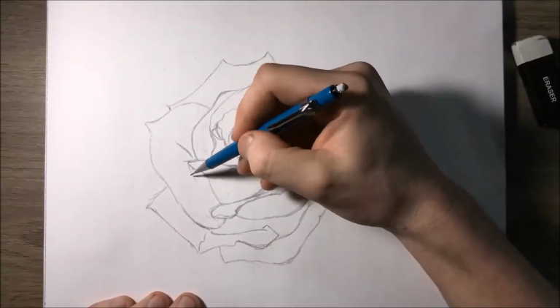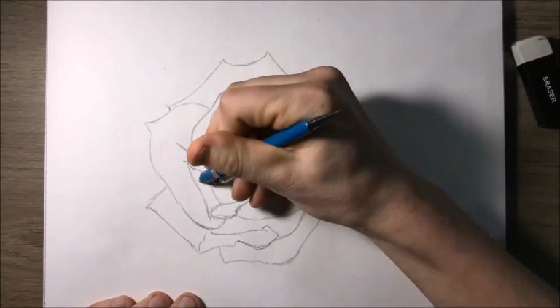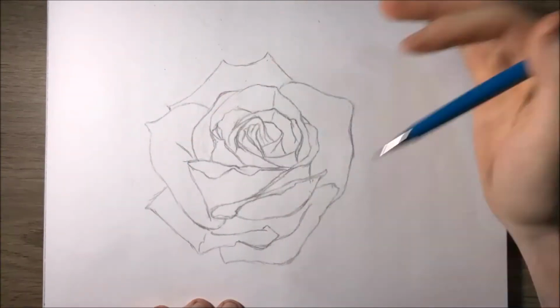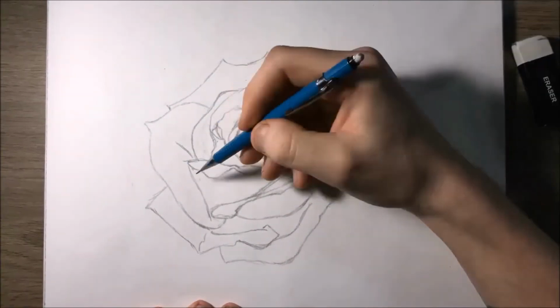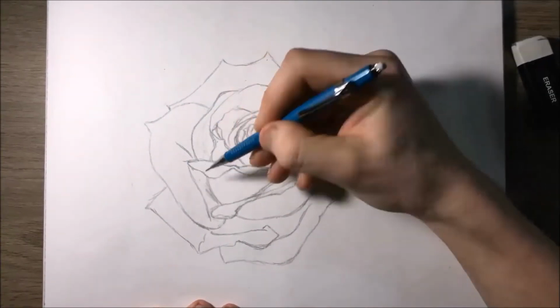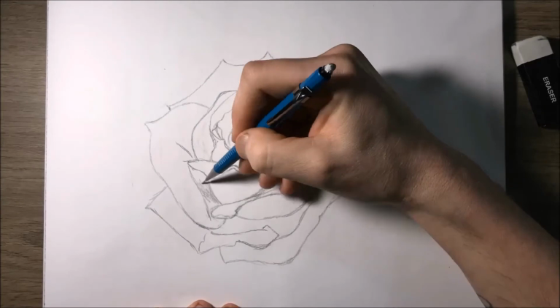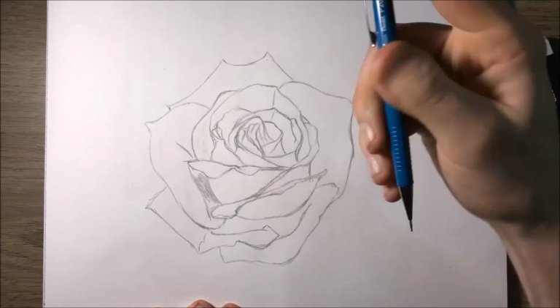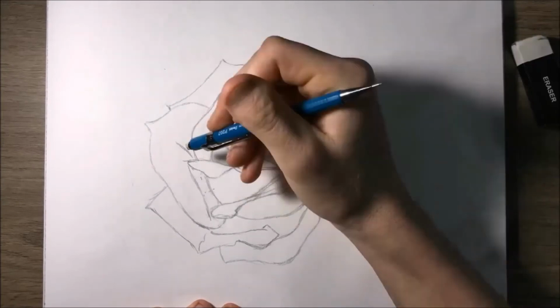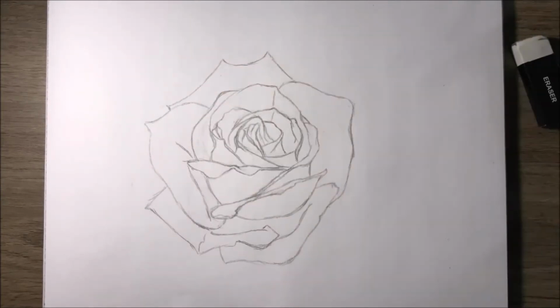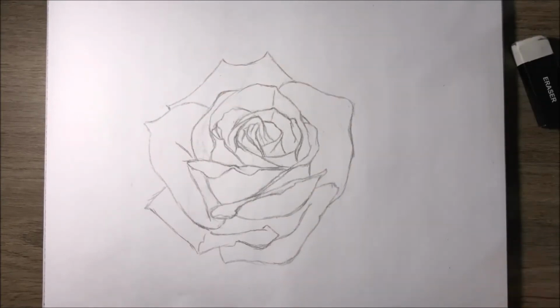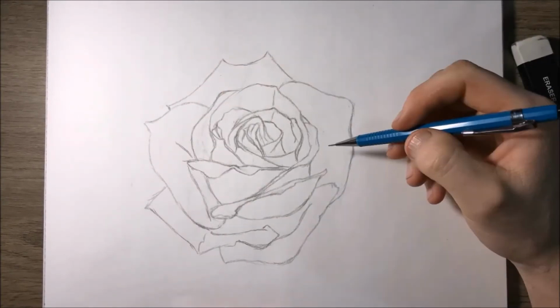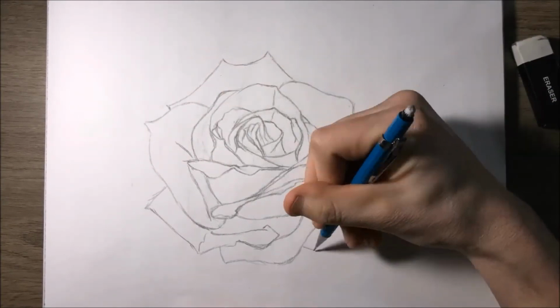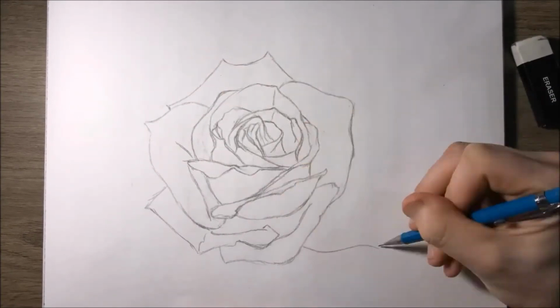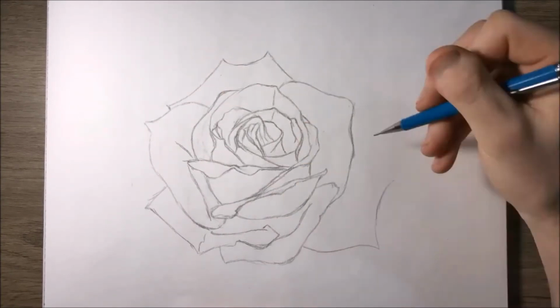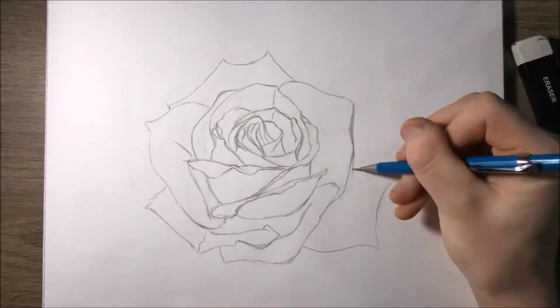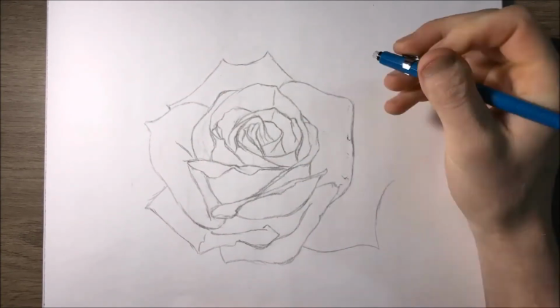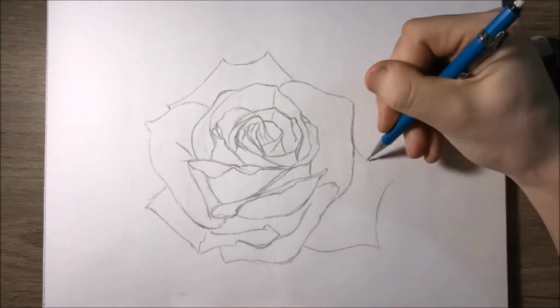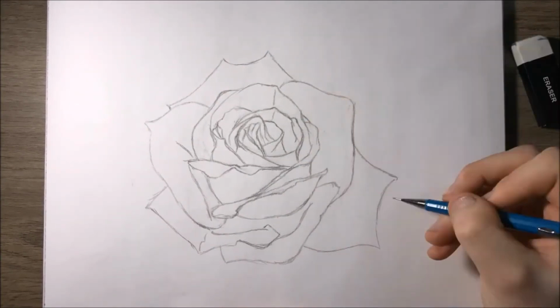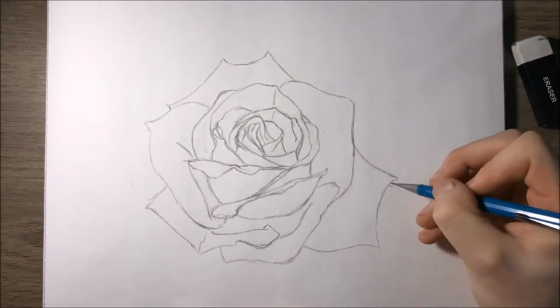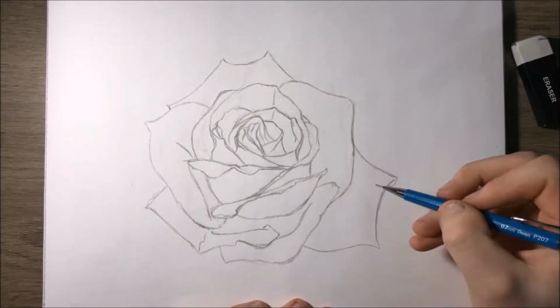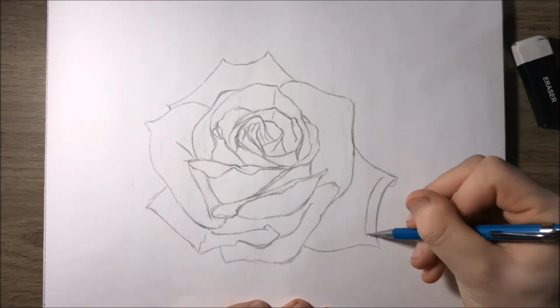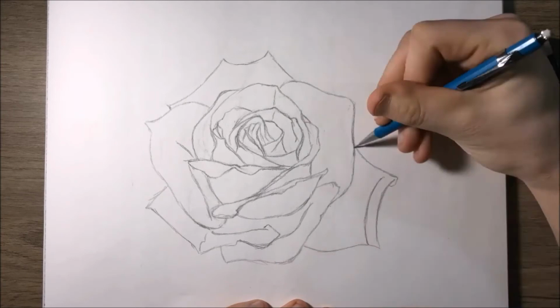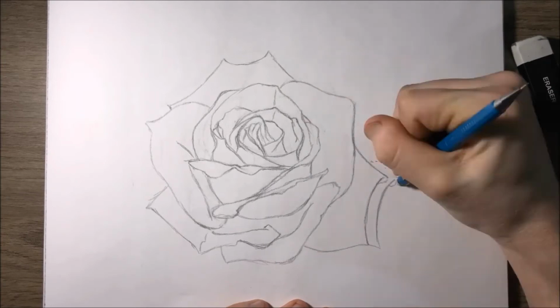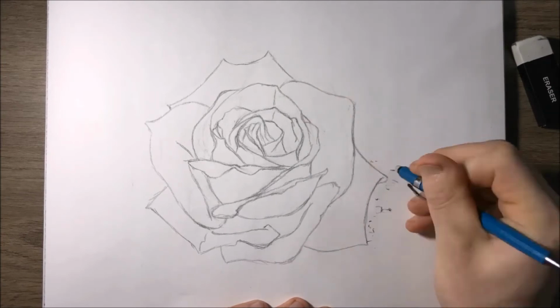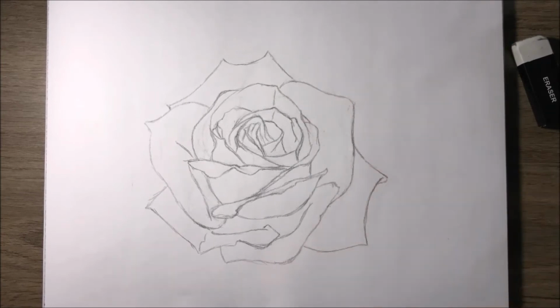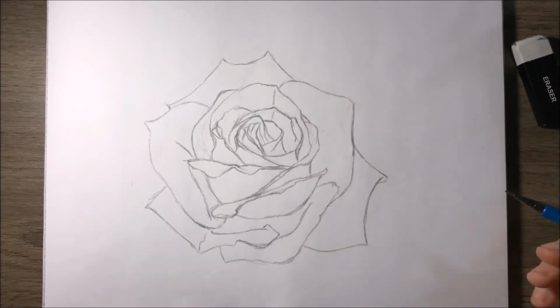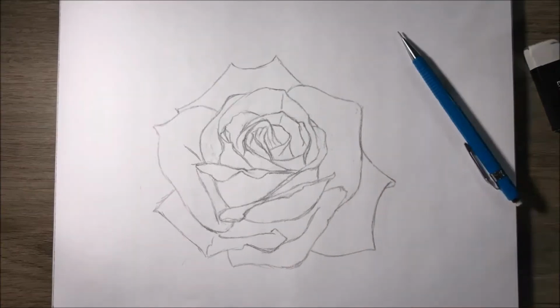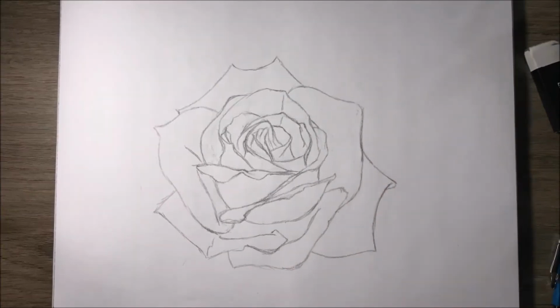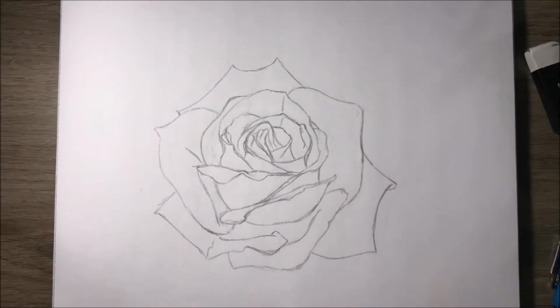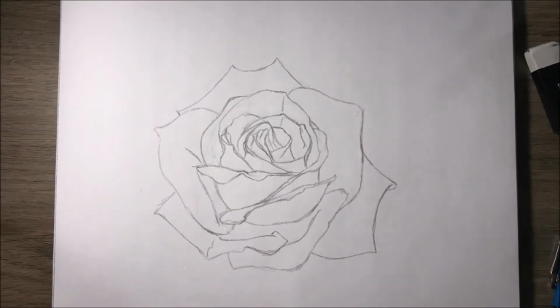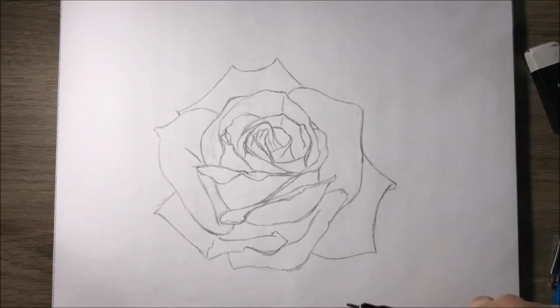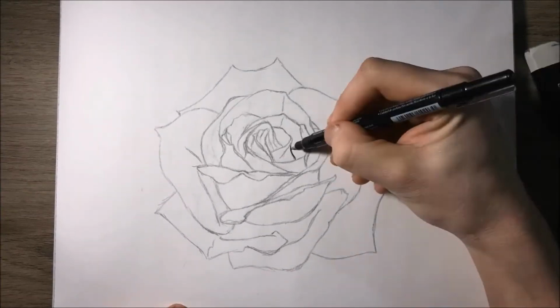I used a 08 liner for the much darker lines that were going to end up in shaded spots, and then I used a 01 for the fine lines just to create some detail.